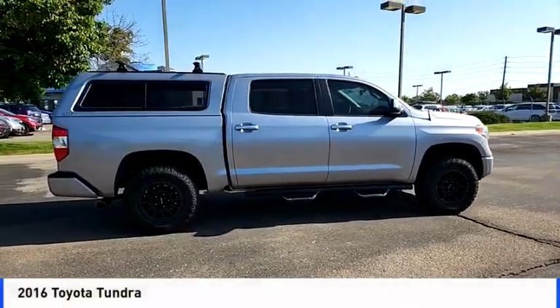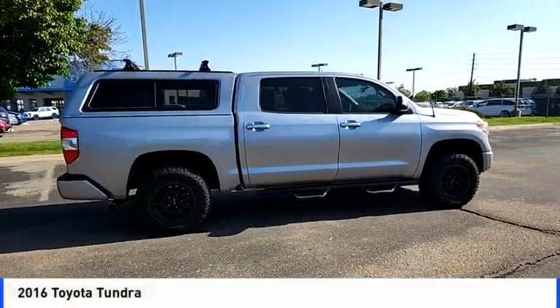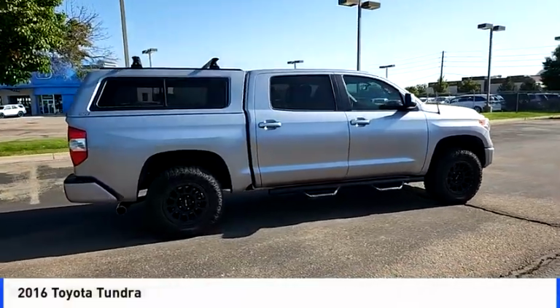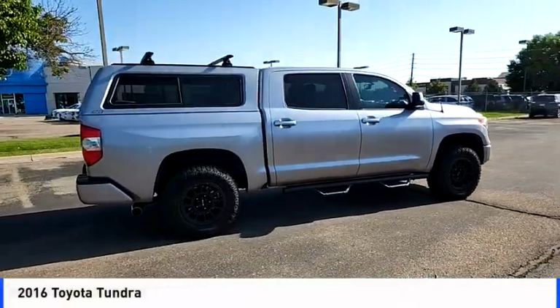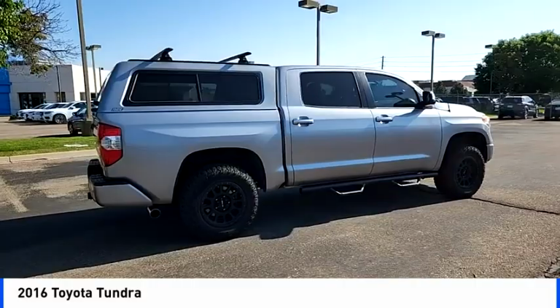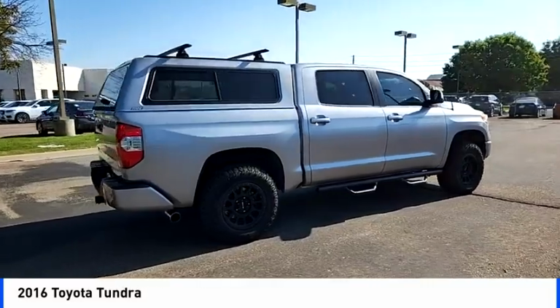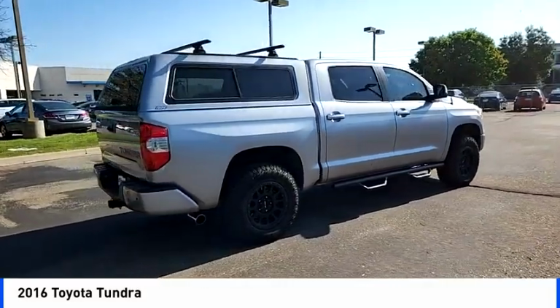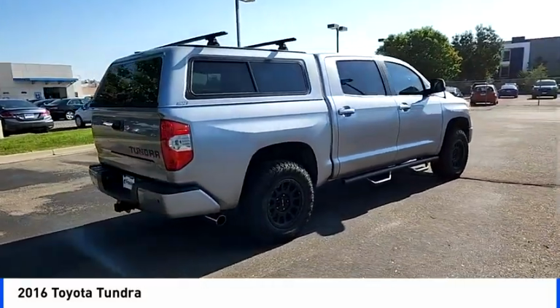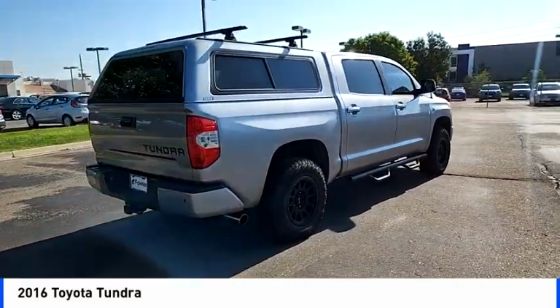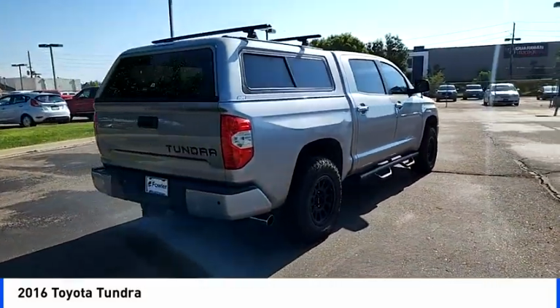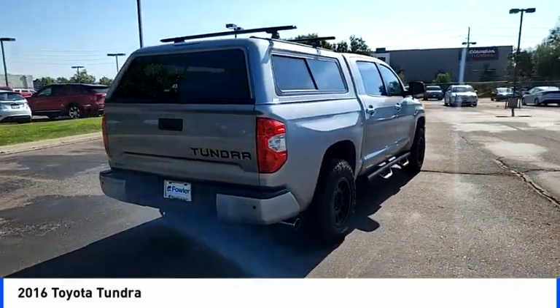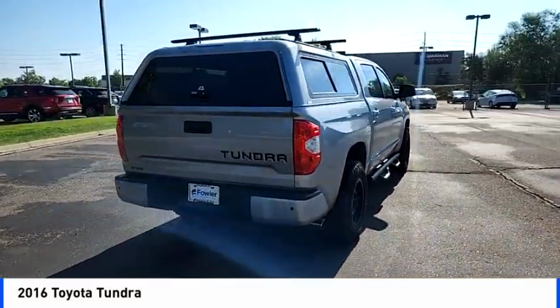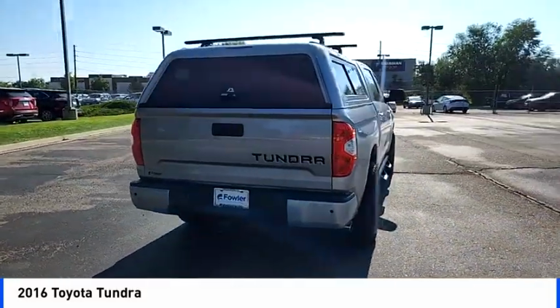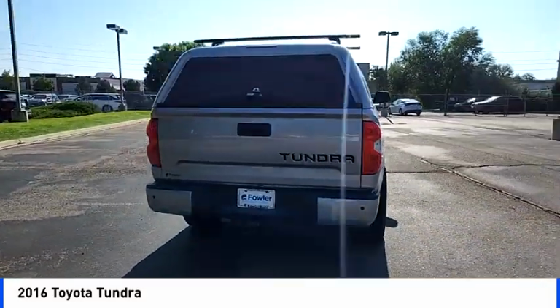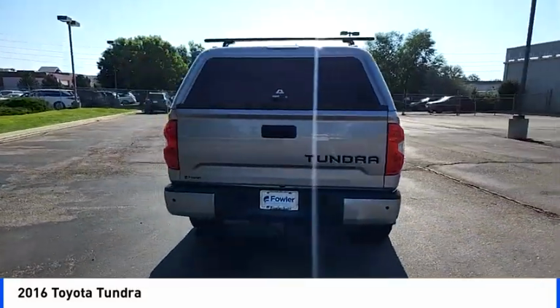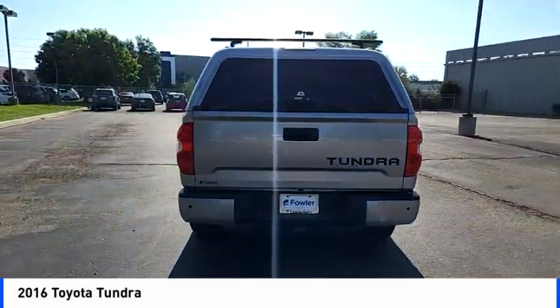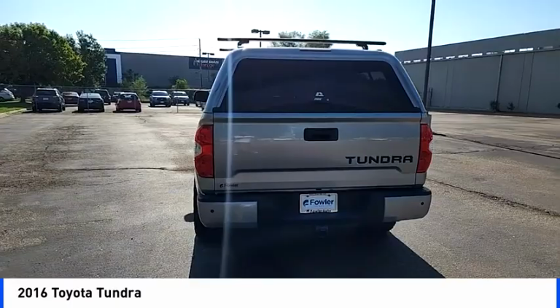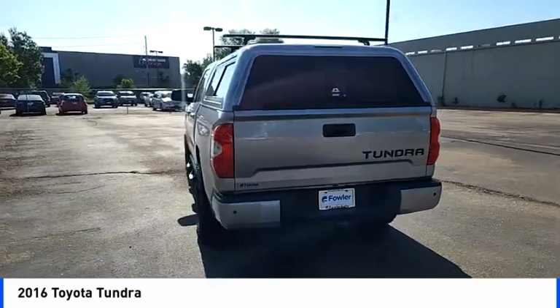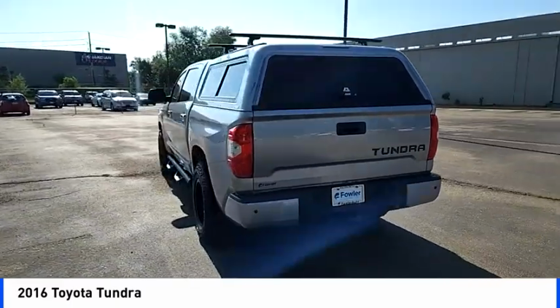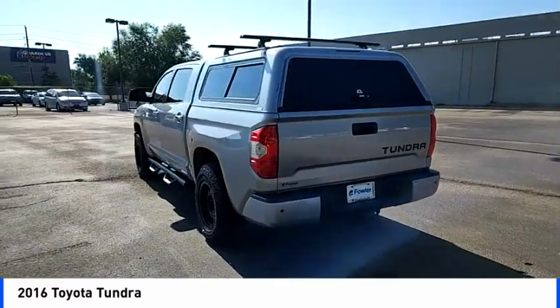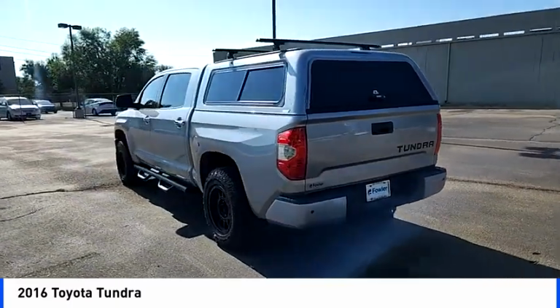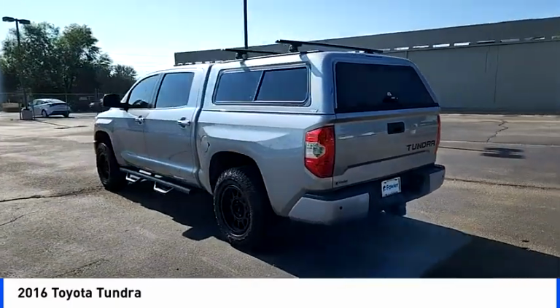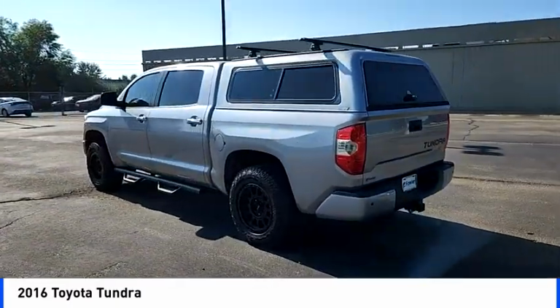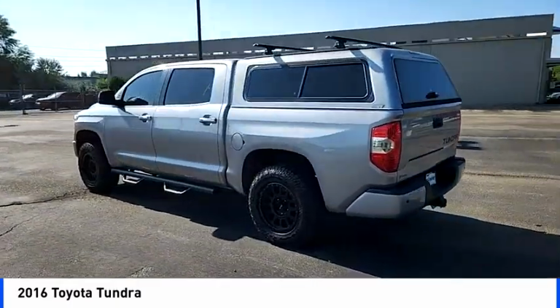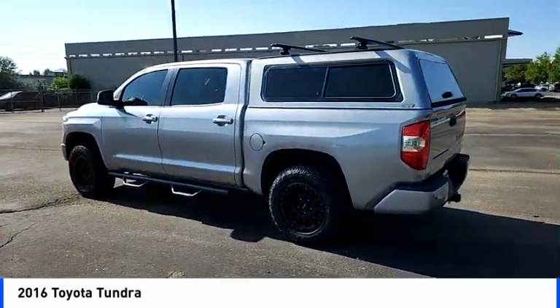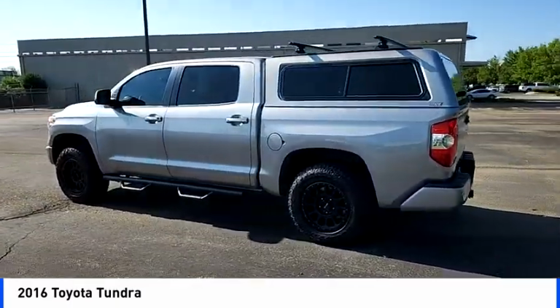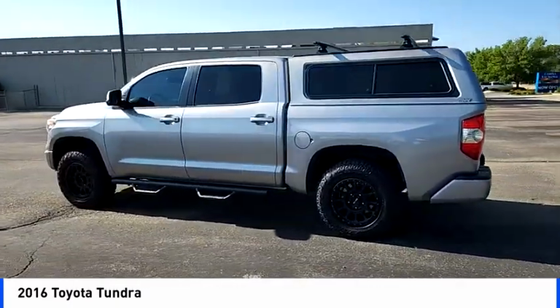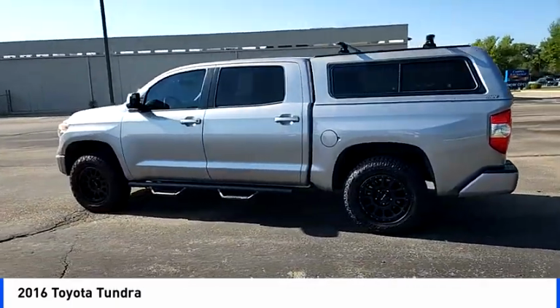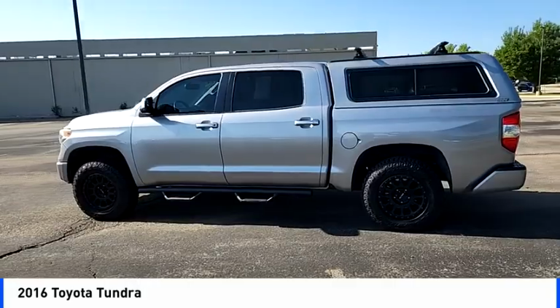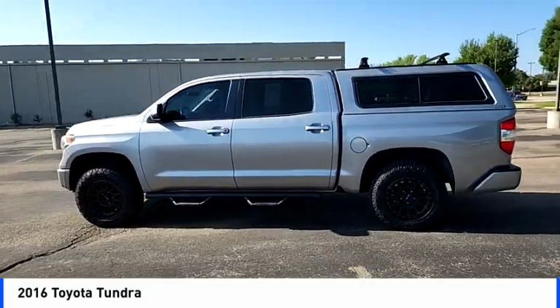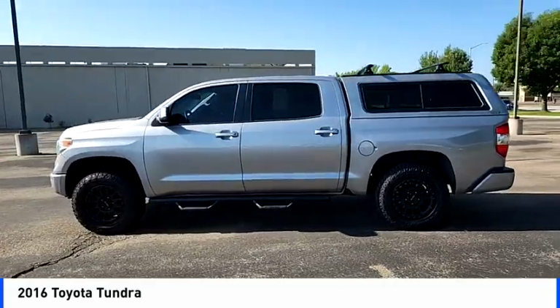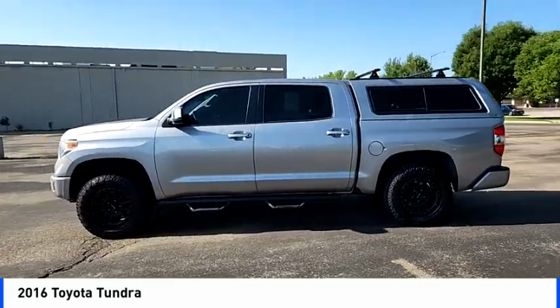You are going to love the 2016 Tundra. Tundra has a number of unique features useful for those using it as a work truck, including extra large door handles, a deck rail system, and an integrated tow hitch.